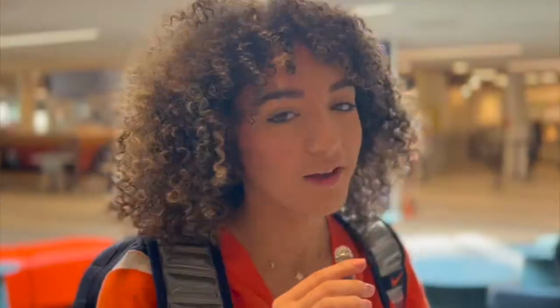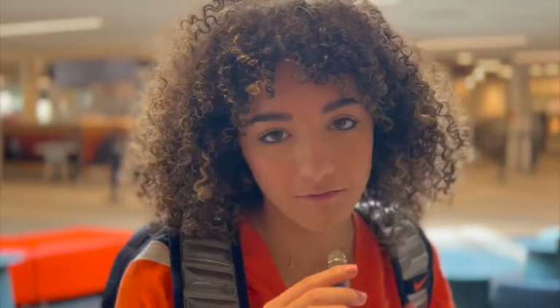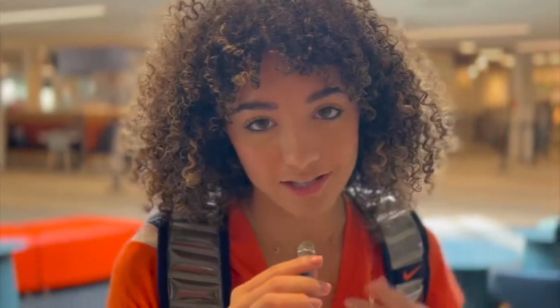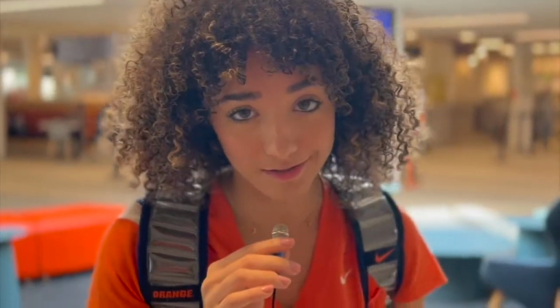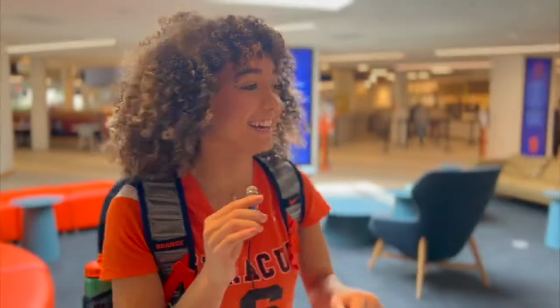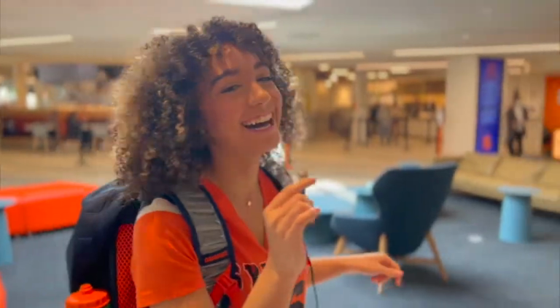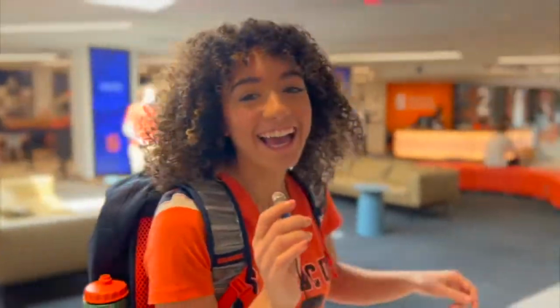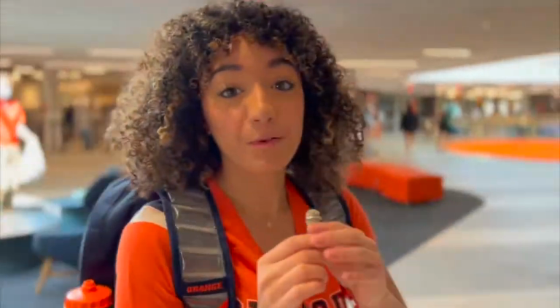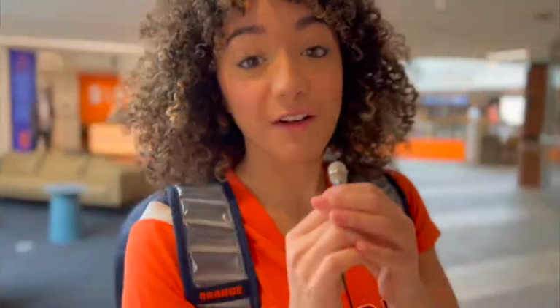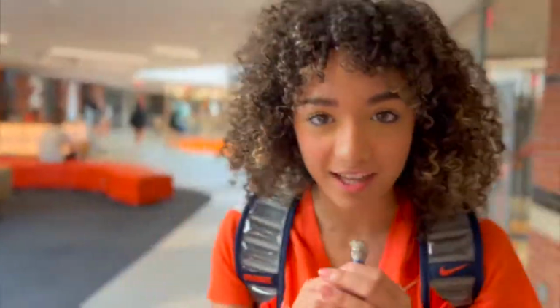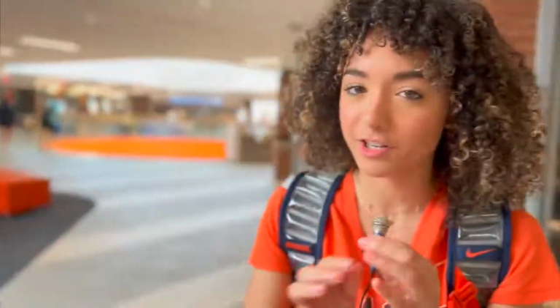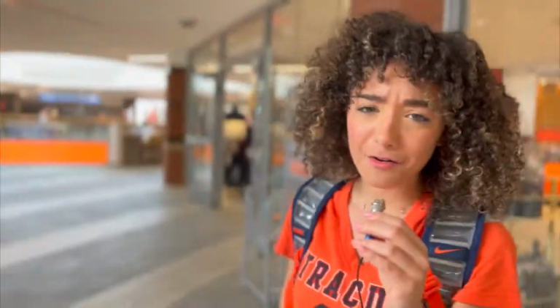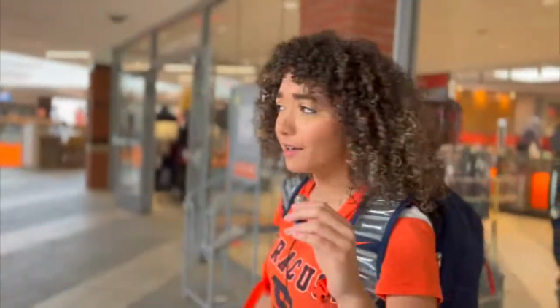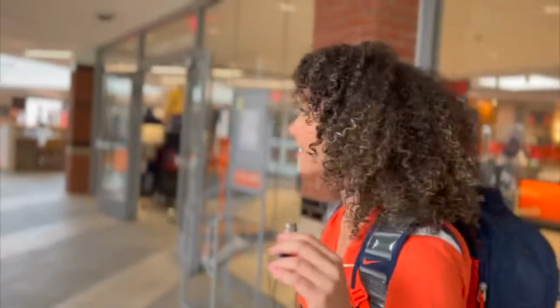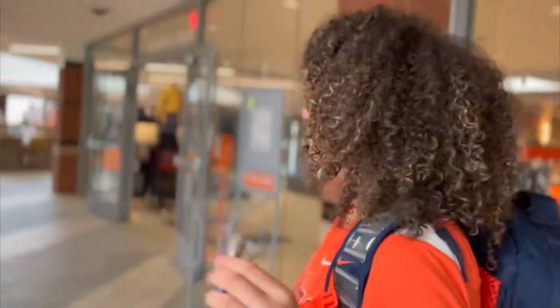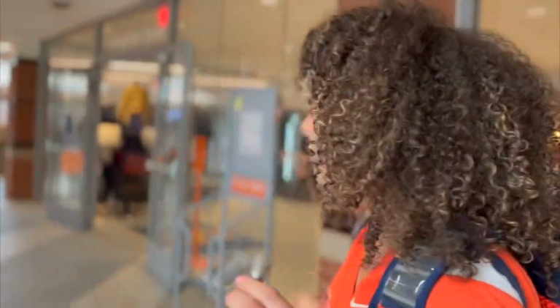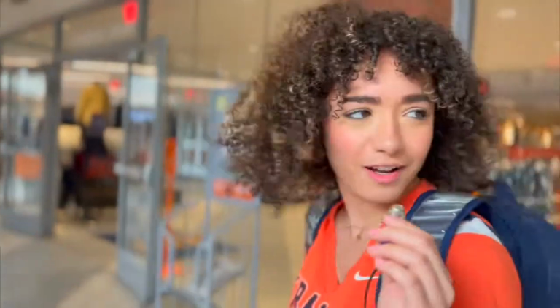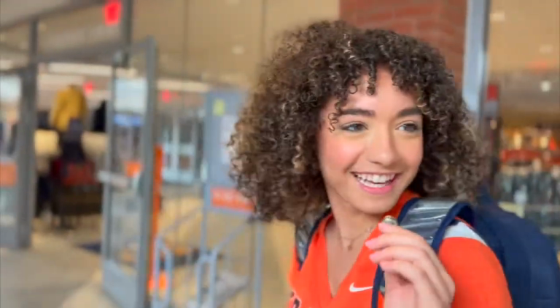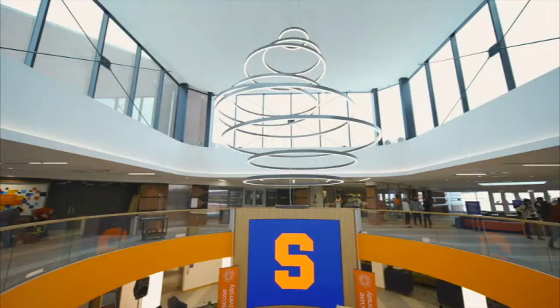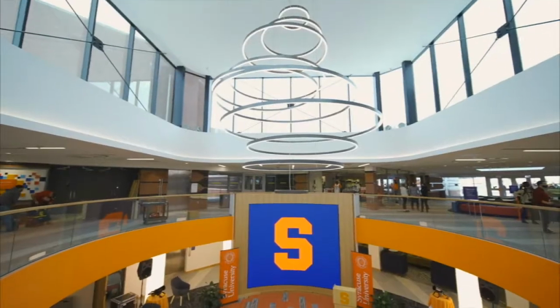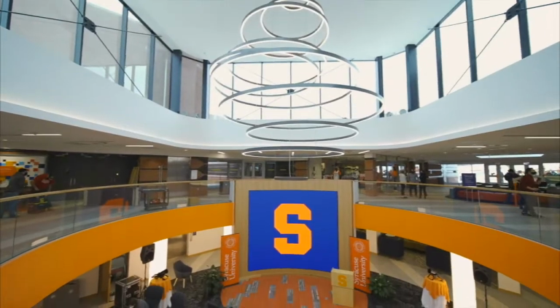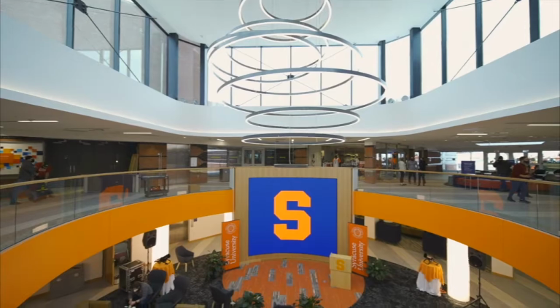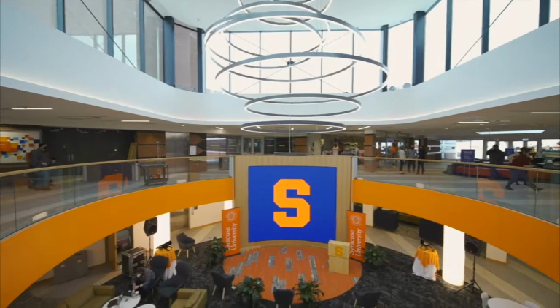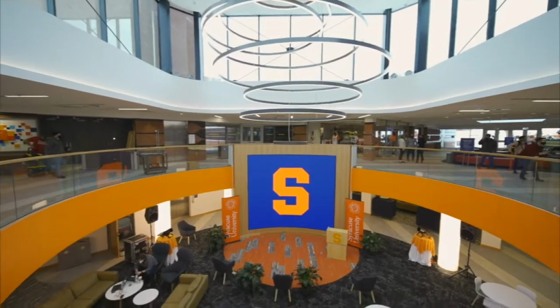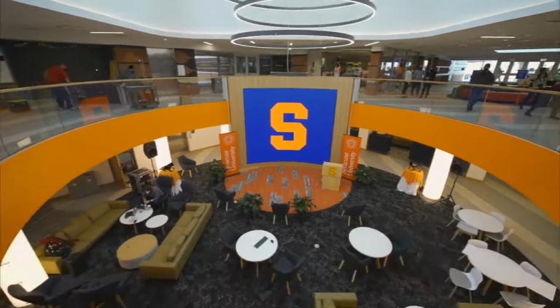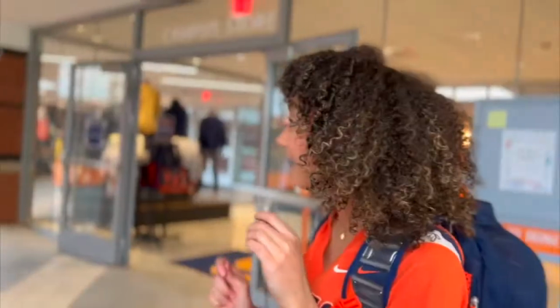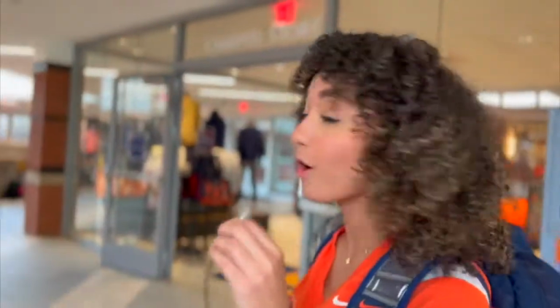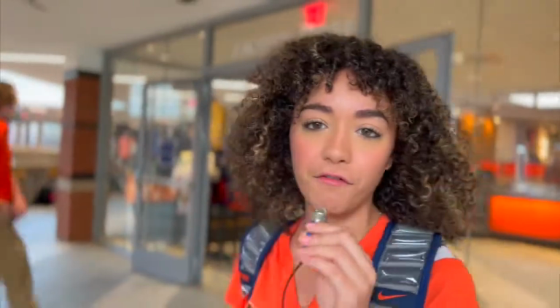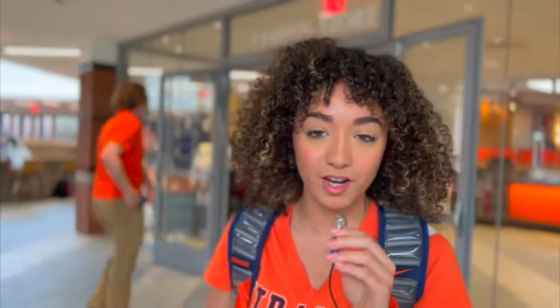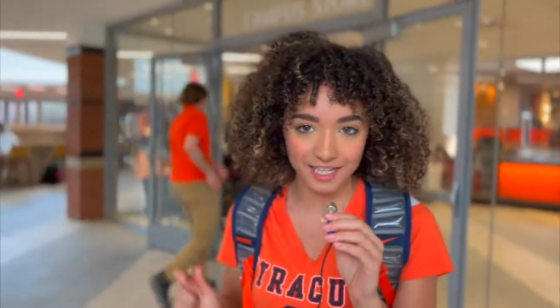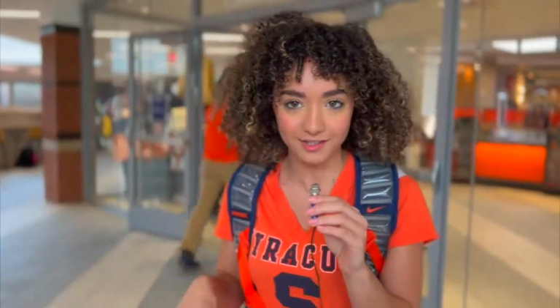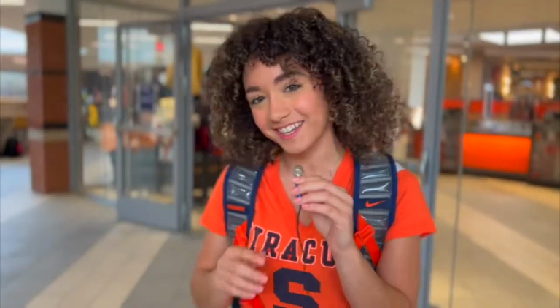Our favorite is Panda. And we also have Dunkin if you're into coffee or croissants. We also have a few study spots downstairs, so let's go!